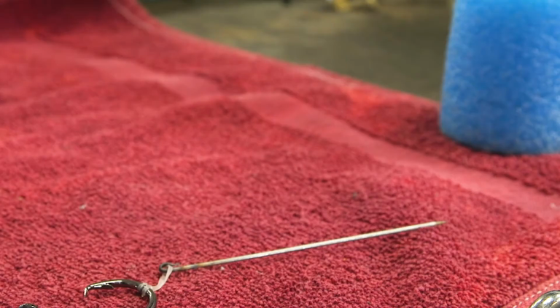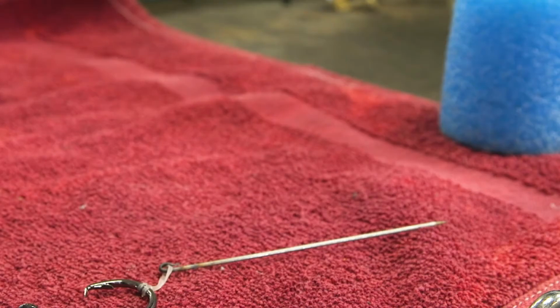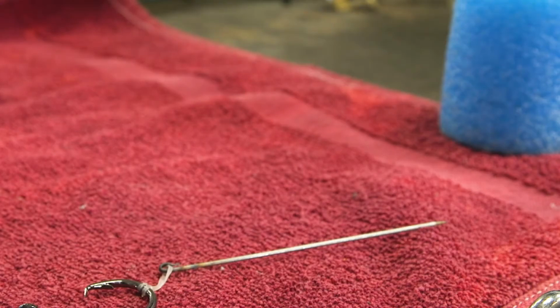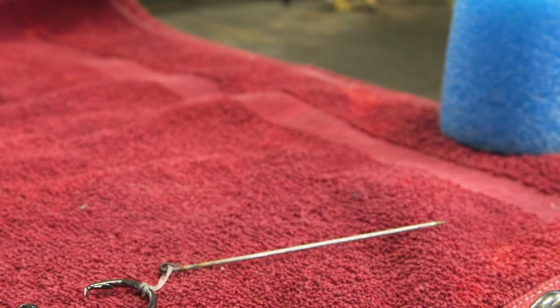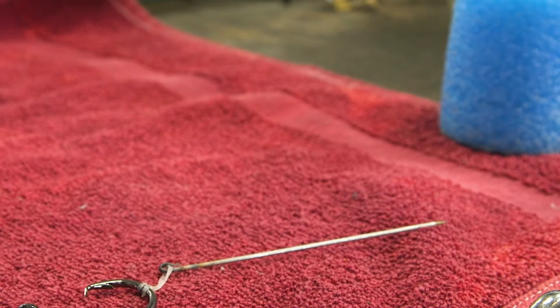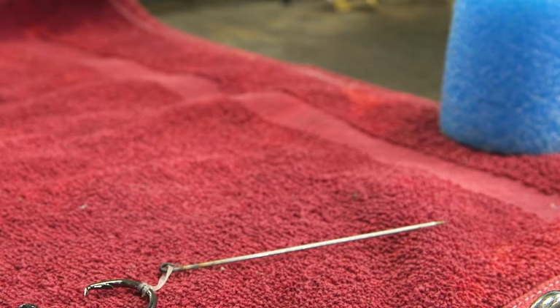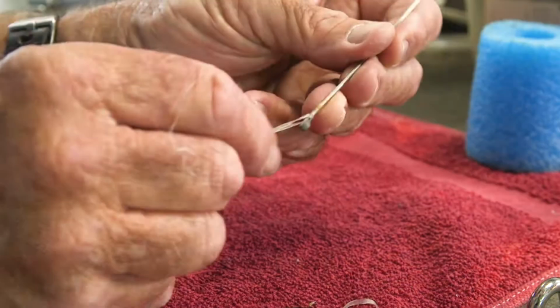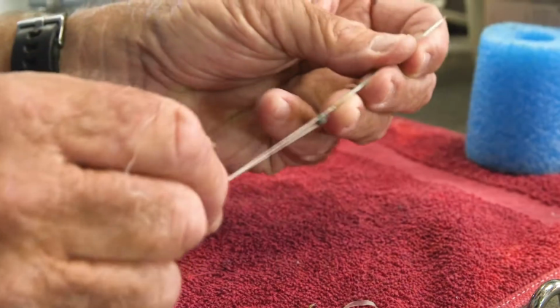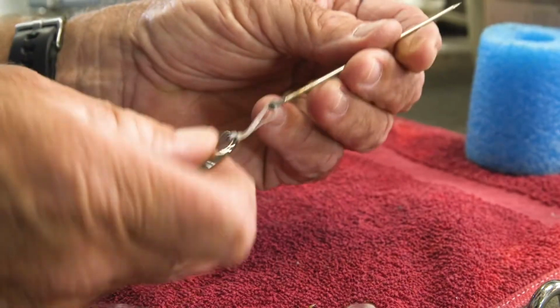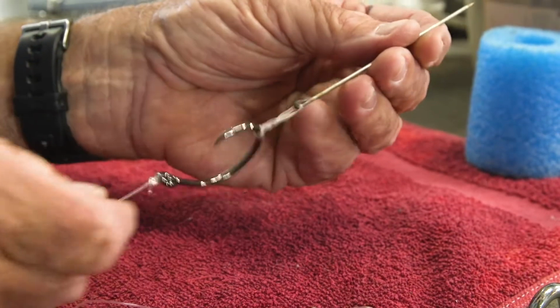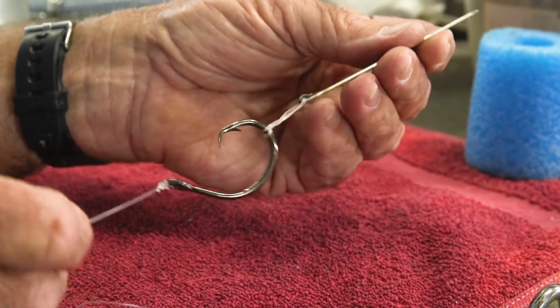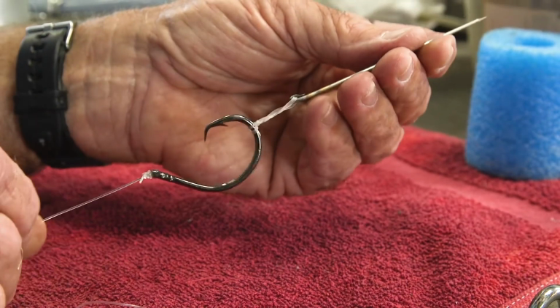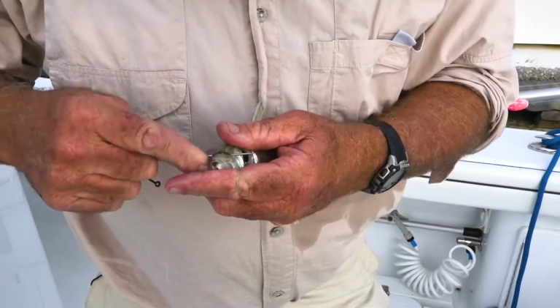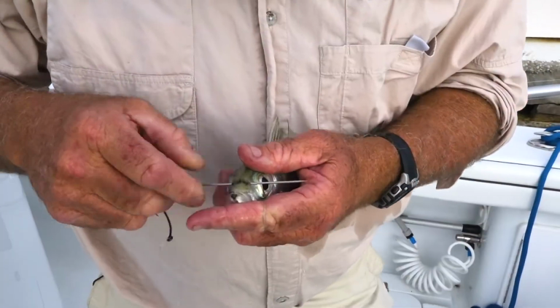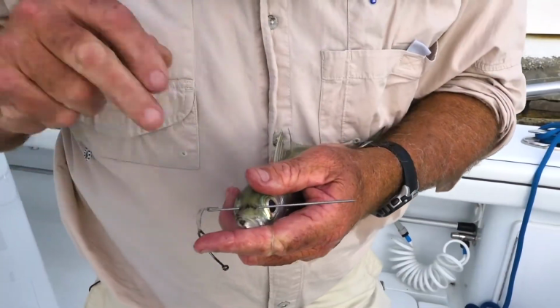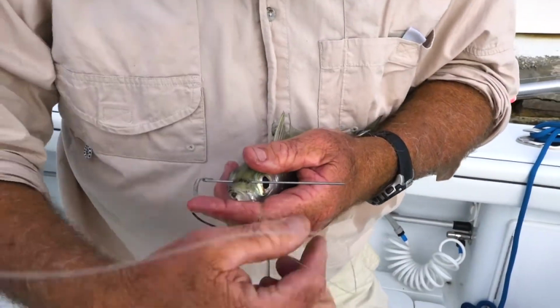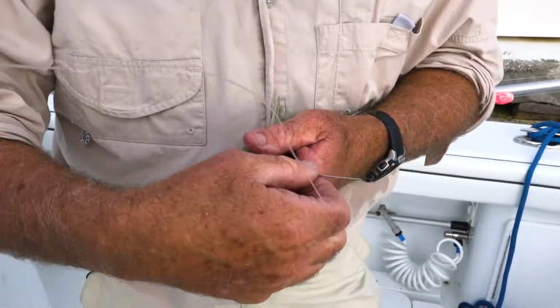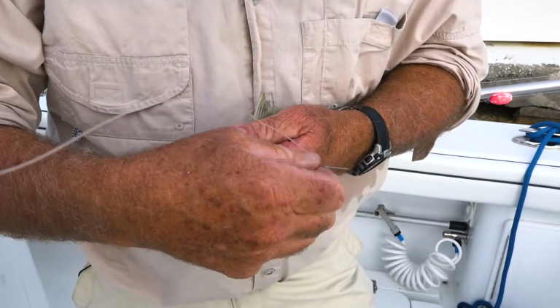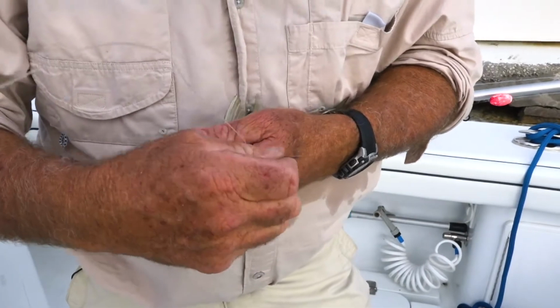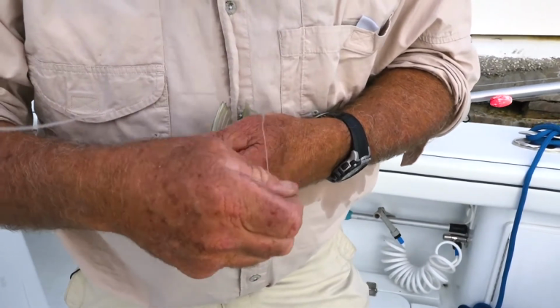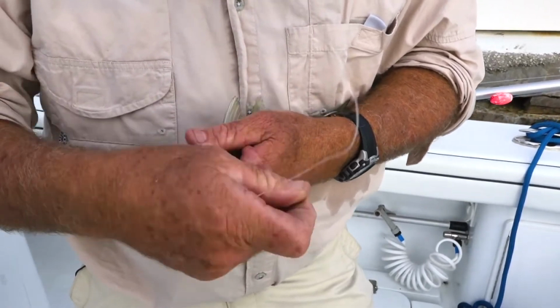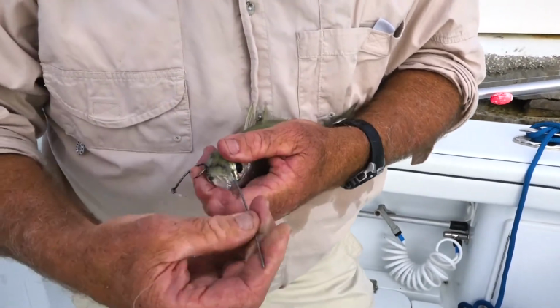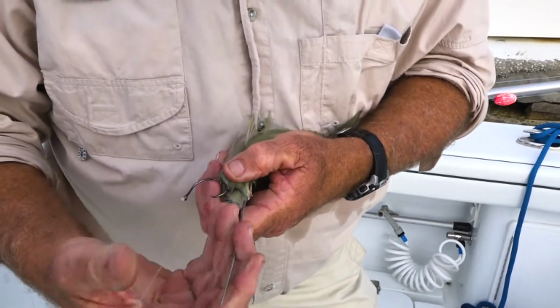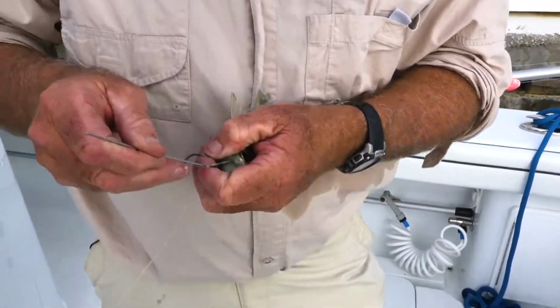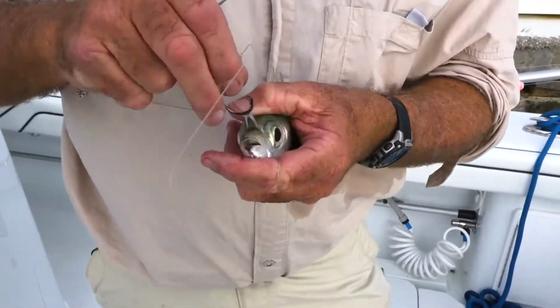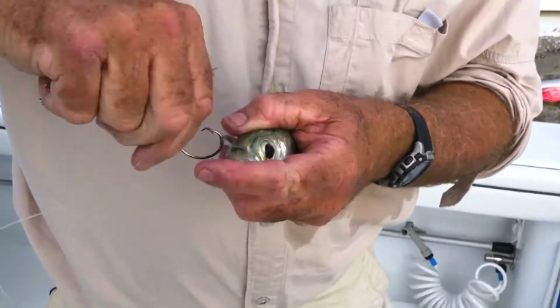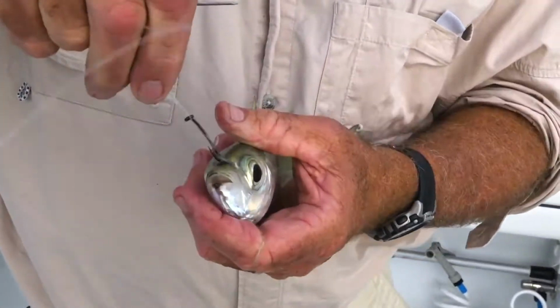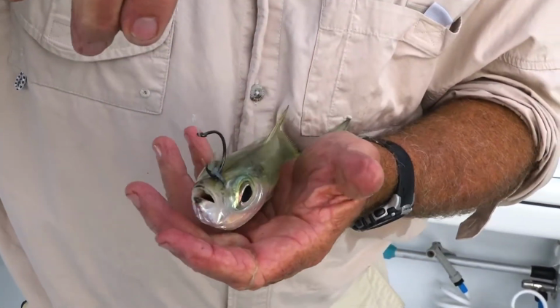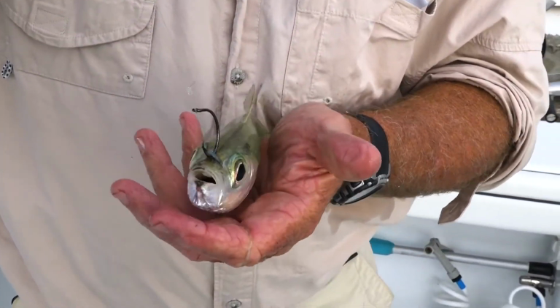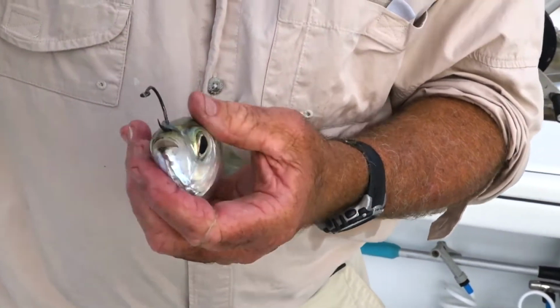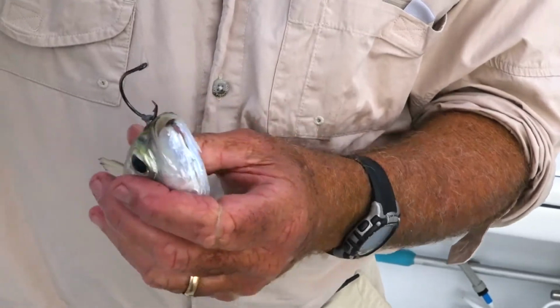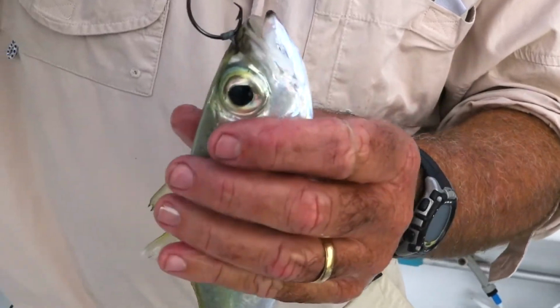I keep my rigging needles handy in this foam noodle. Hook the rubber band on, get it close to the bait well, grab your bait, and slip the needle through the pocket between his eye and his mouth. This is a great spot that won't do damage to the bait and it'll keep him swimming forward.